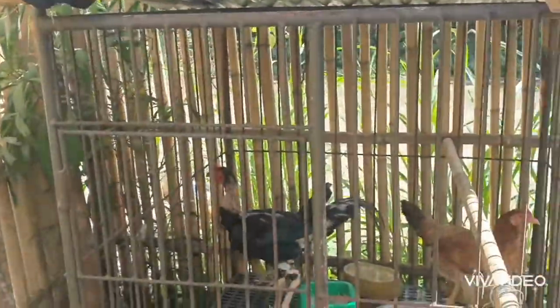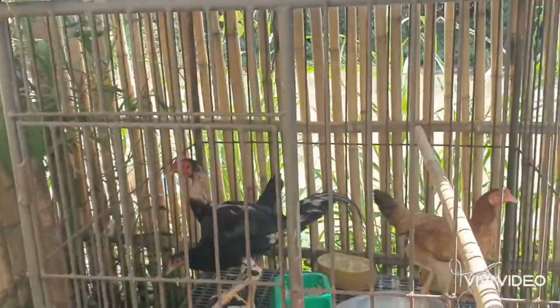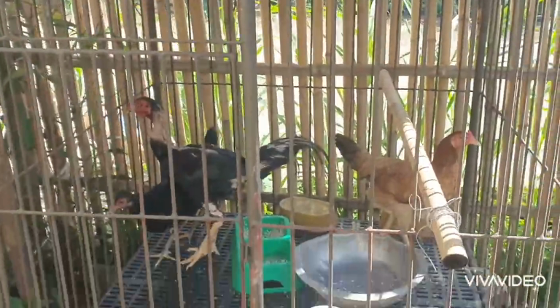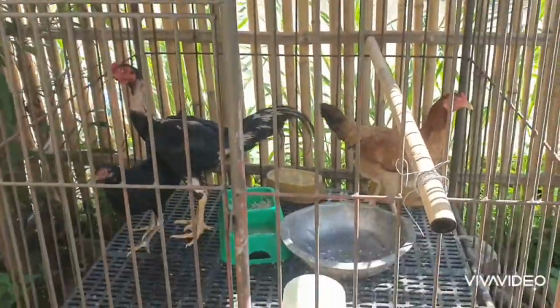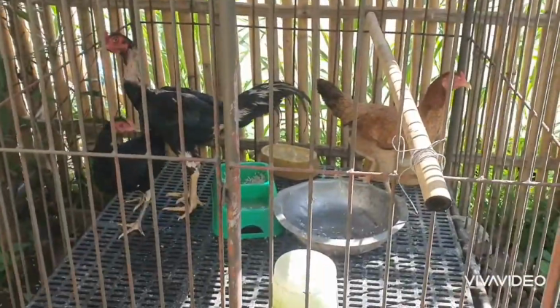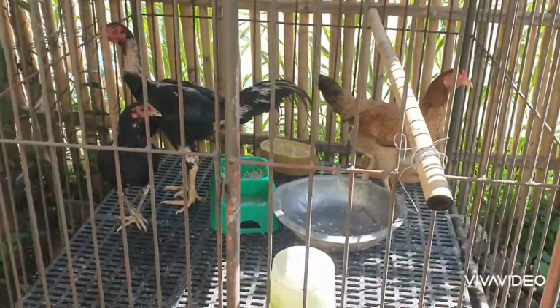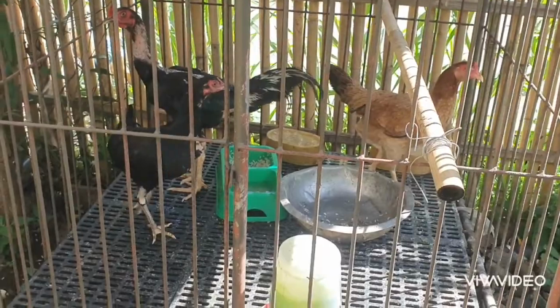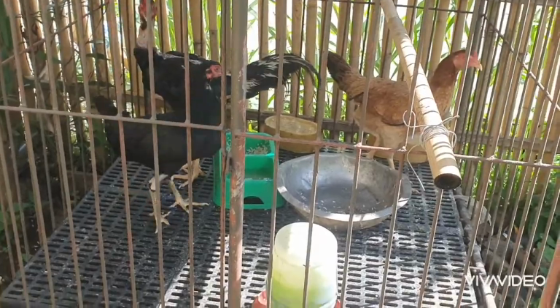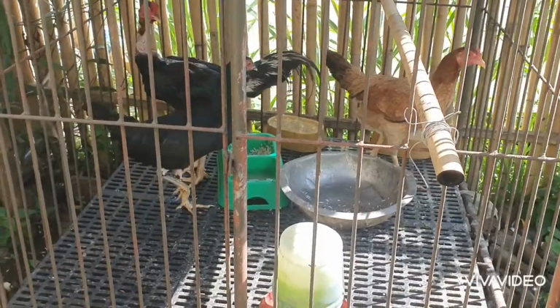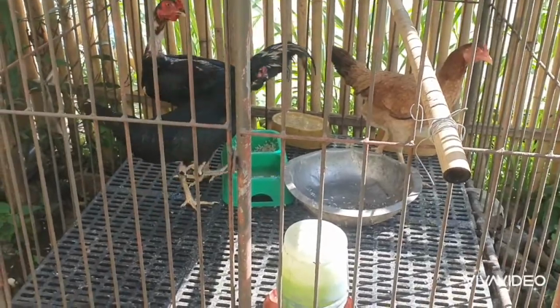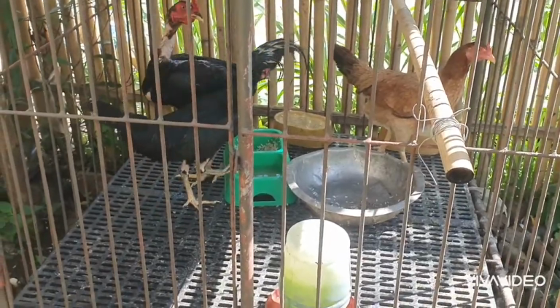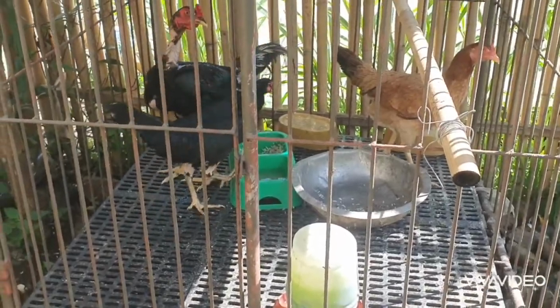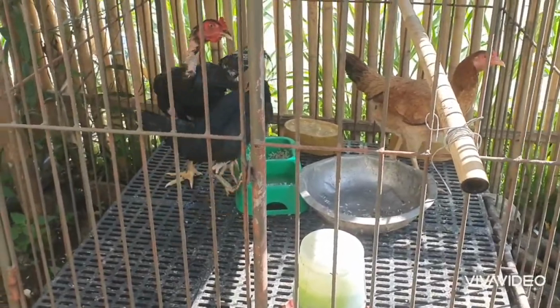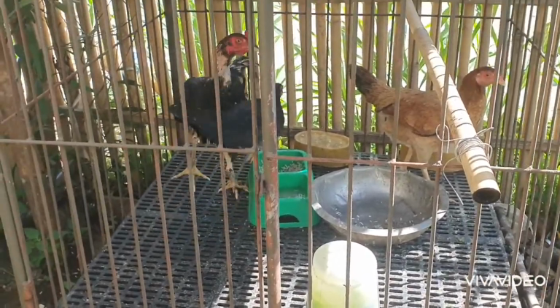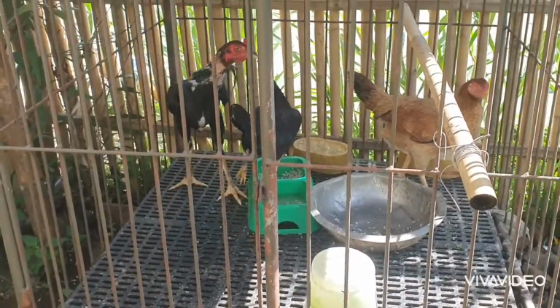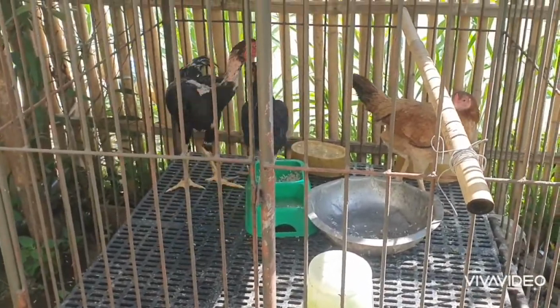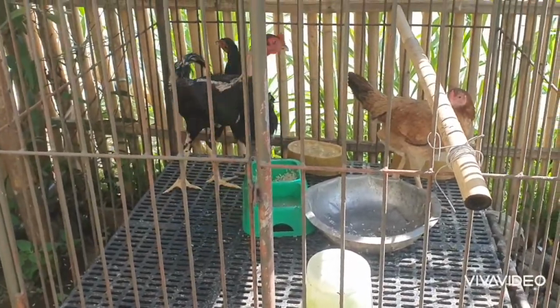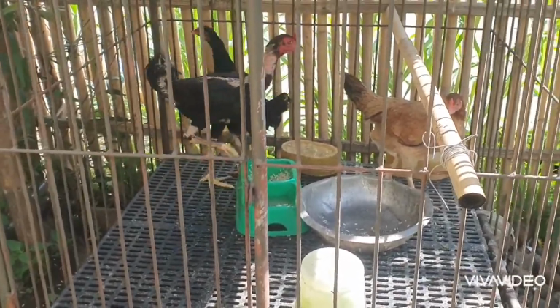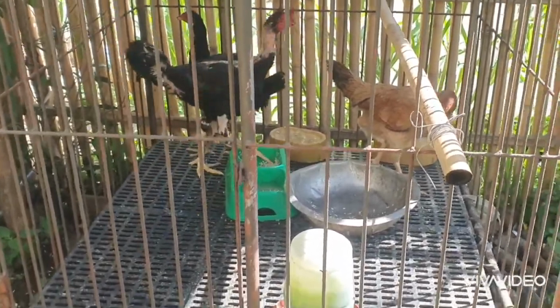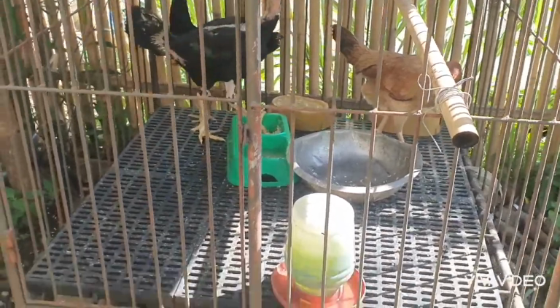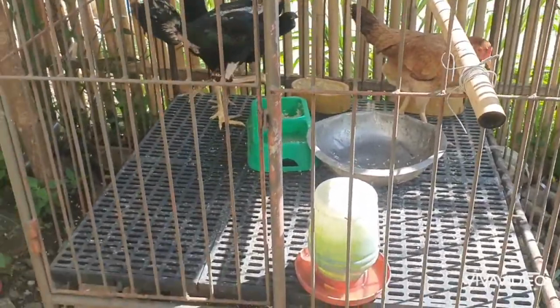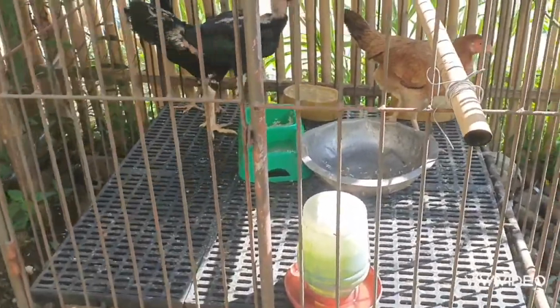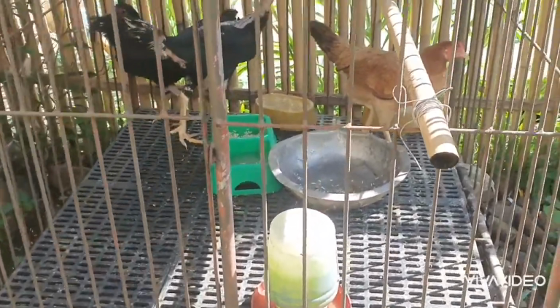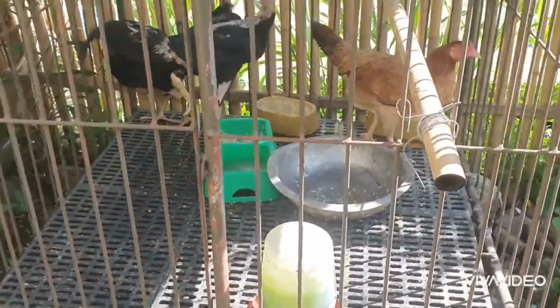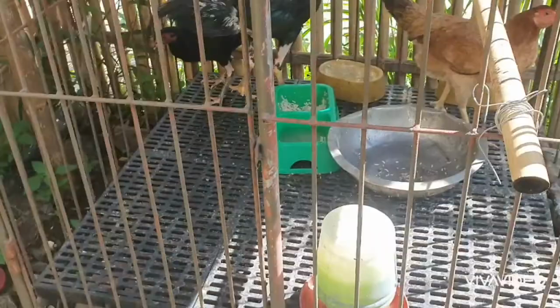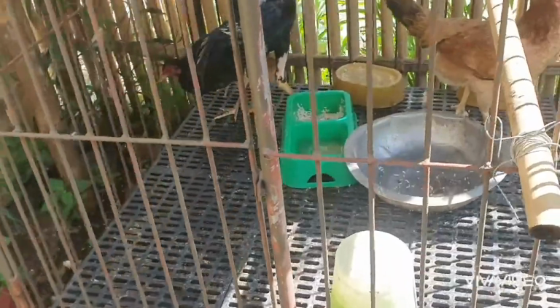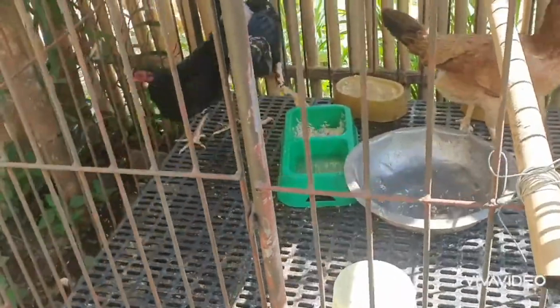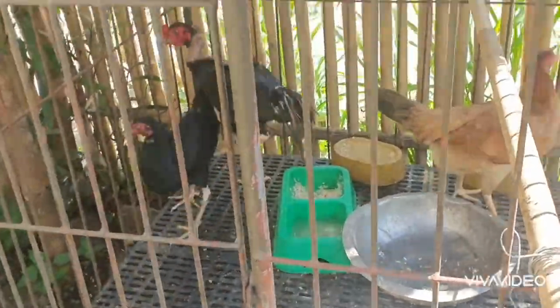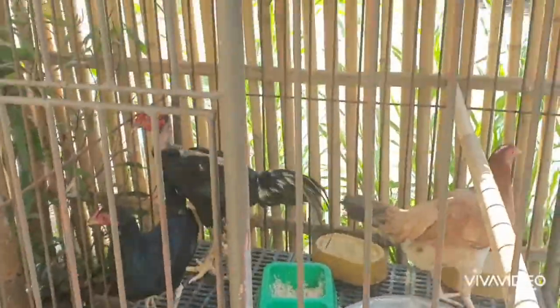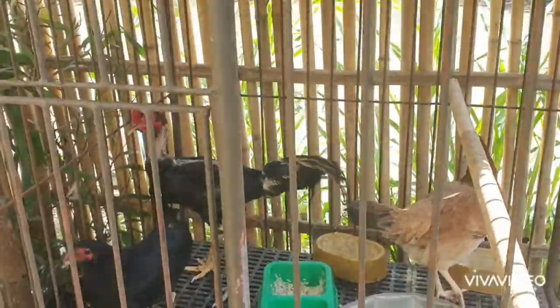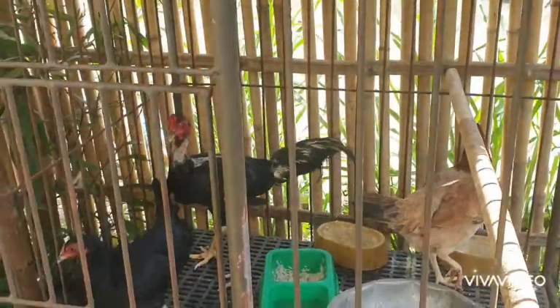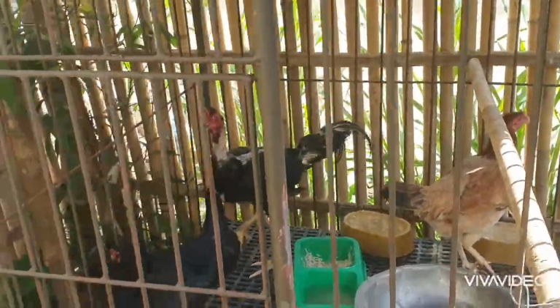And these are the chickens. From before until now, there are still three — and they still haven't been laying eggs.